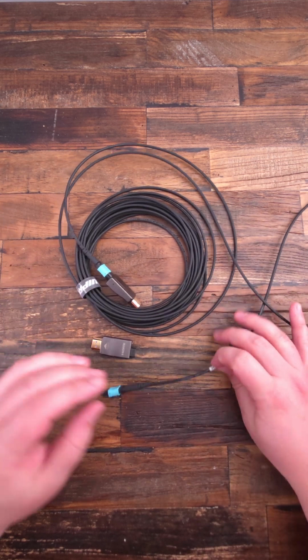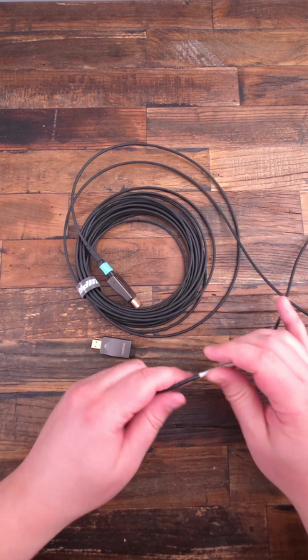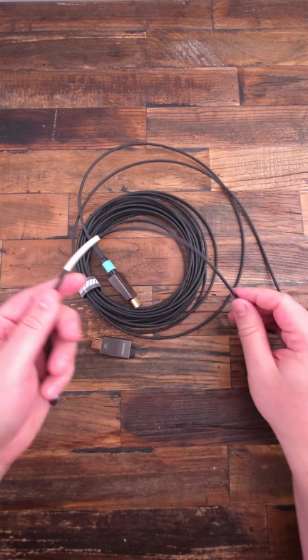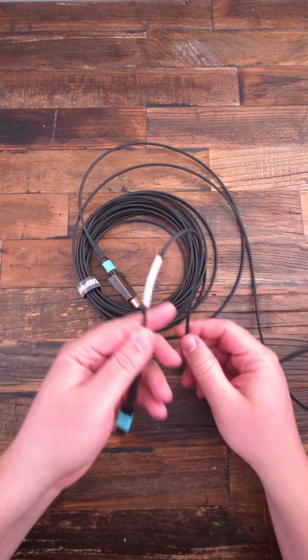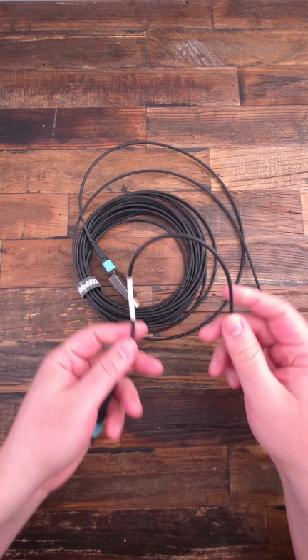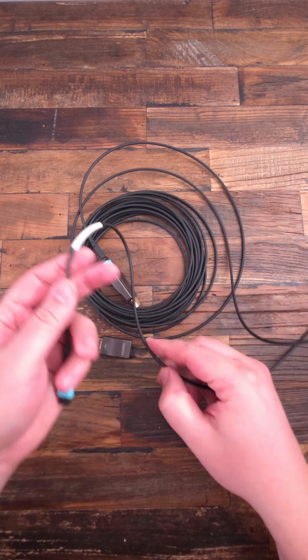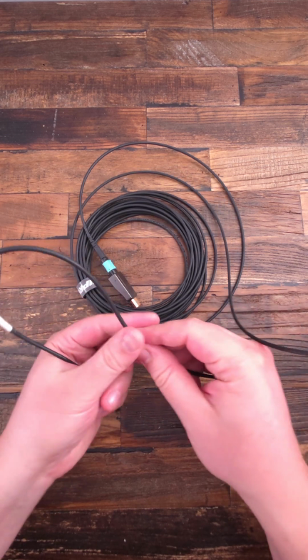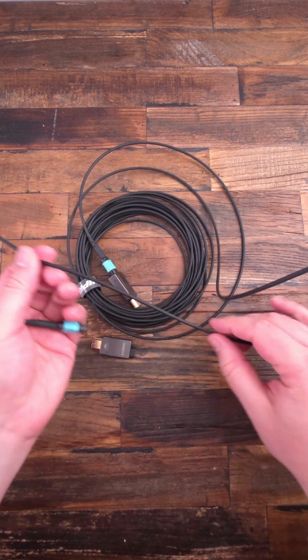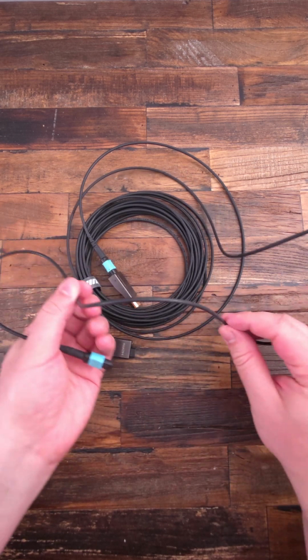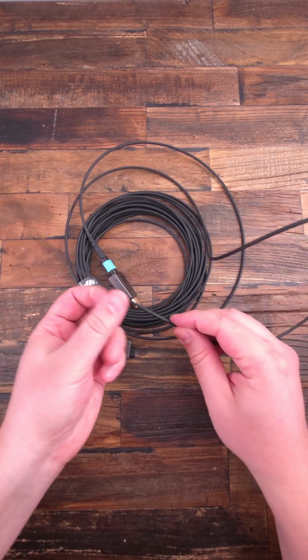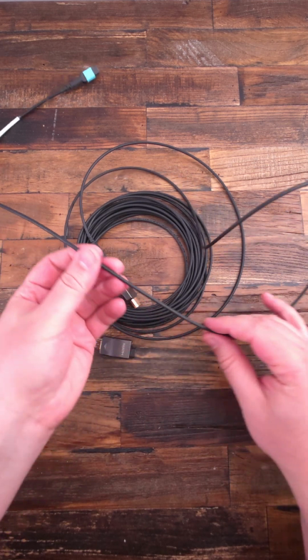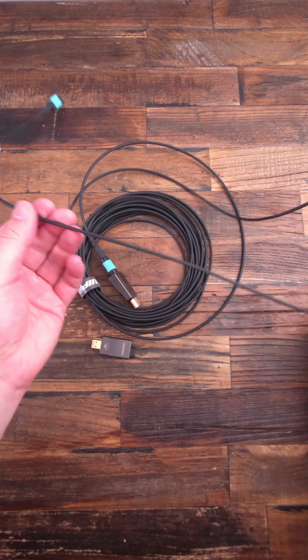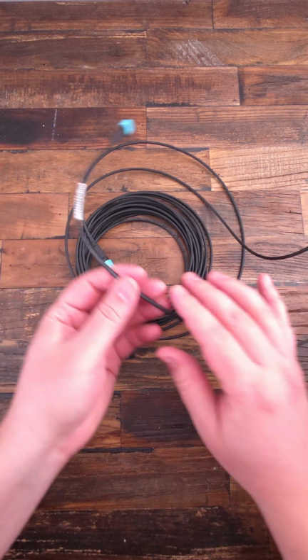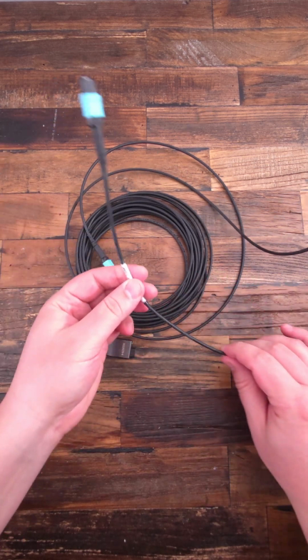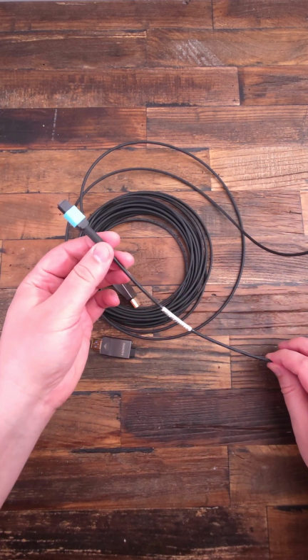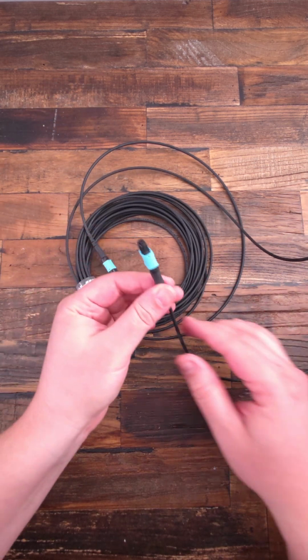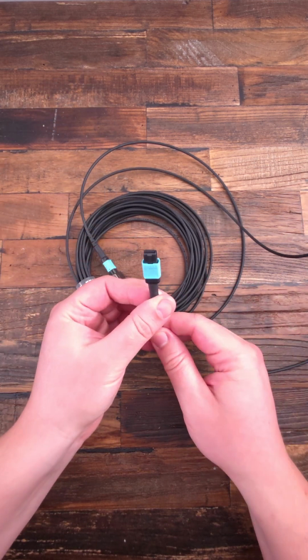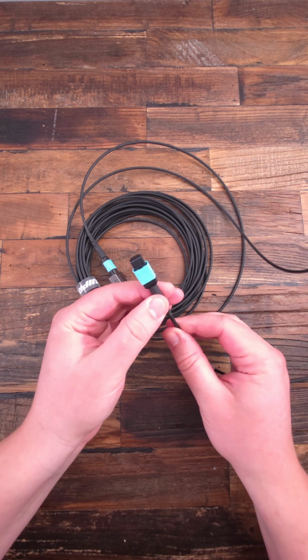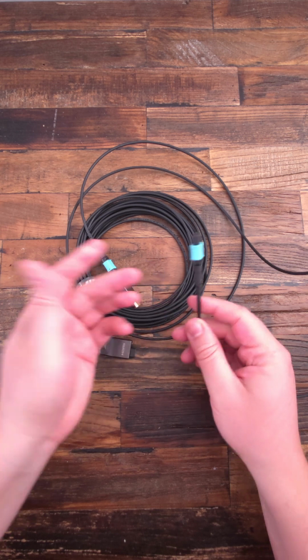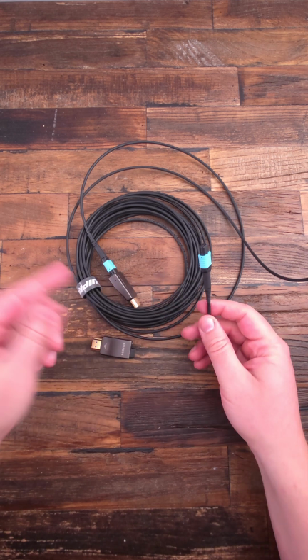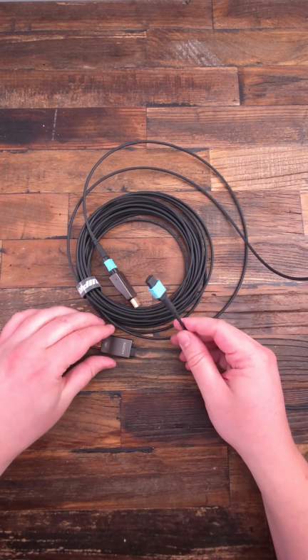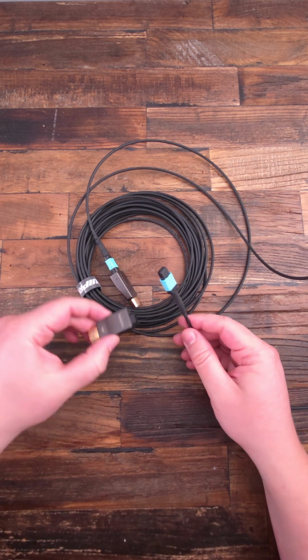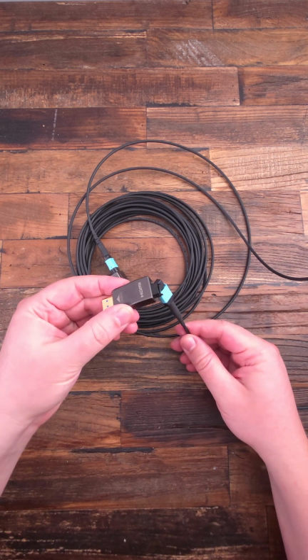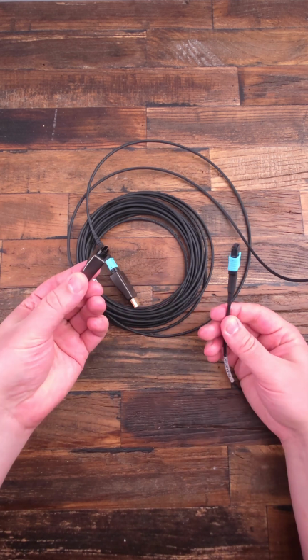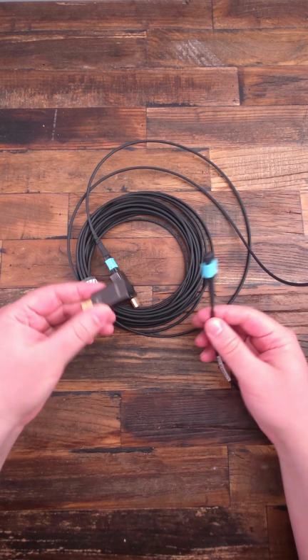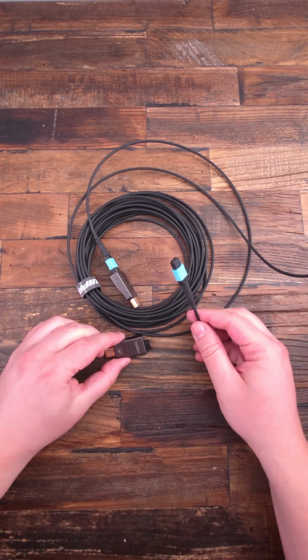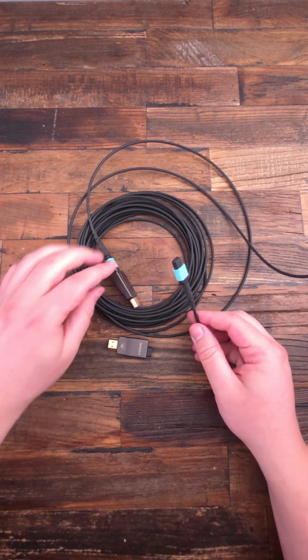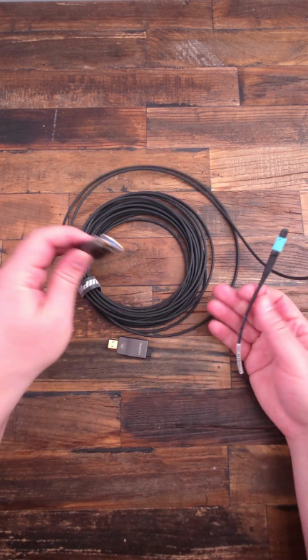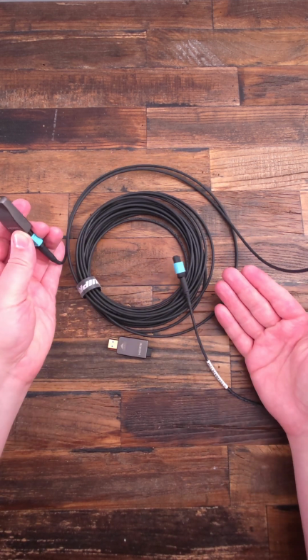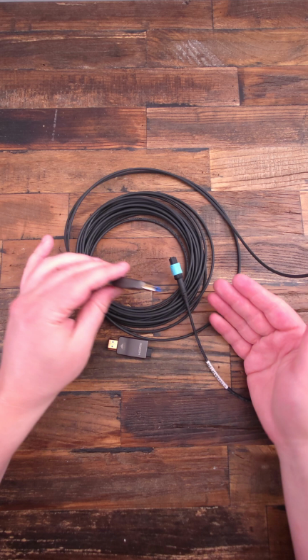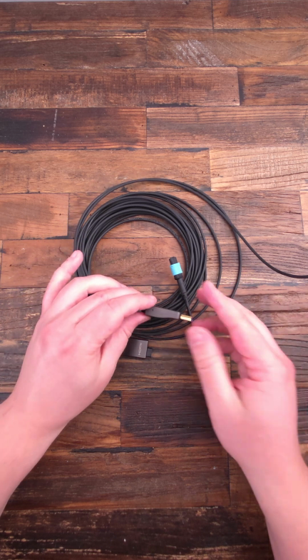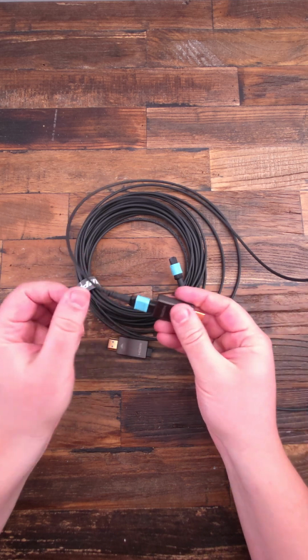What I really like: the detachable ends. You can run the thin, flexible cable through a wall or concrete first, and then just snap on the heads. It's super easy to install, and if something breaks, you don't need to rip everything out.